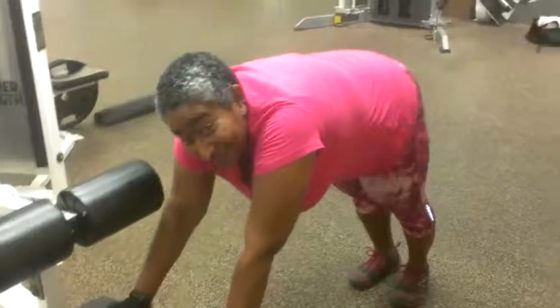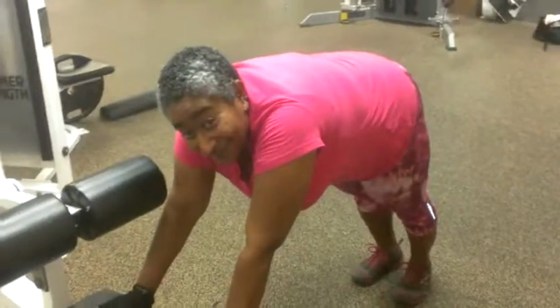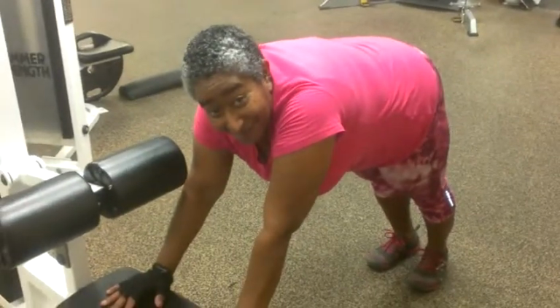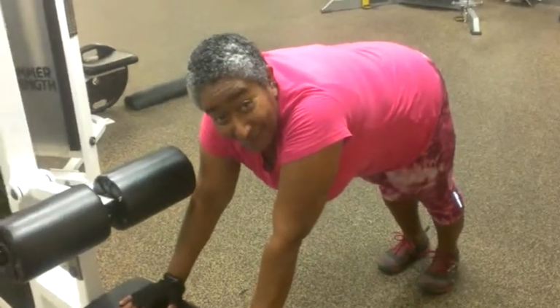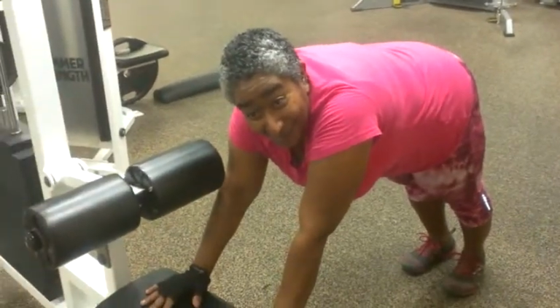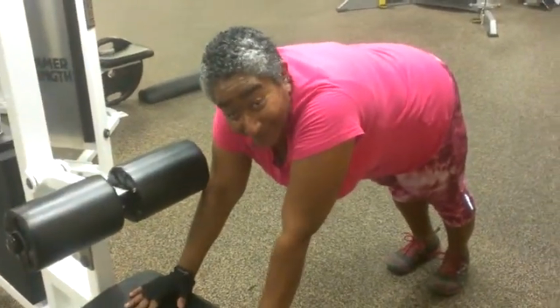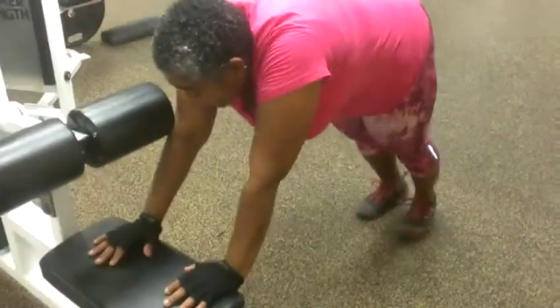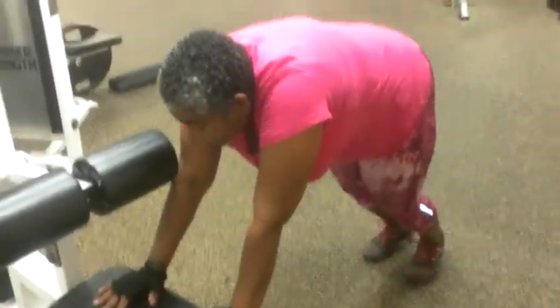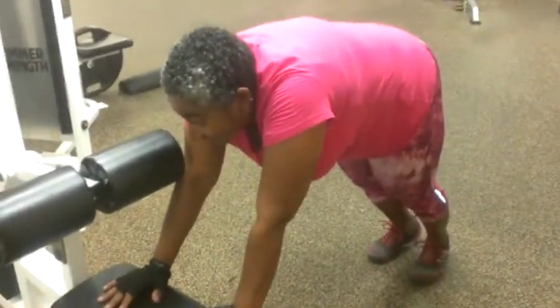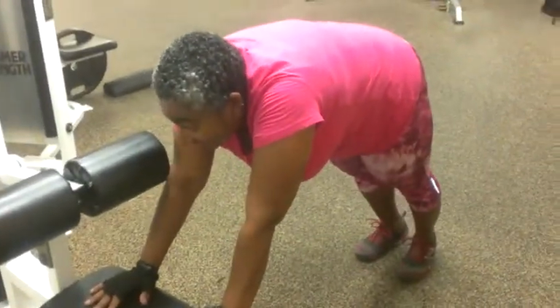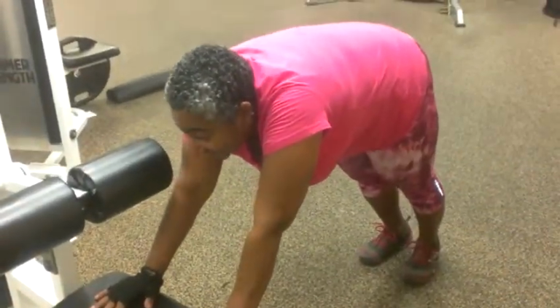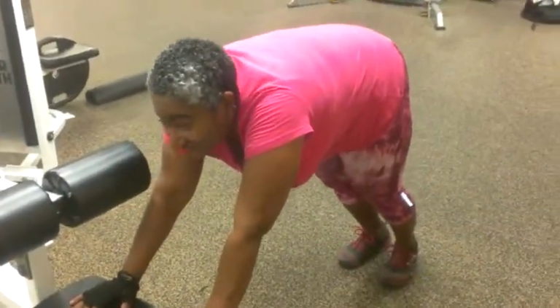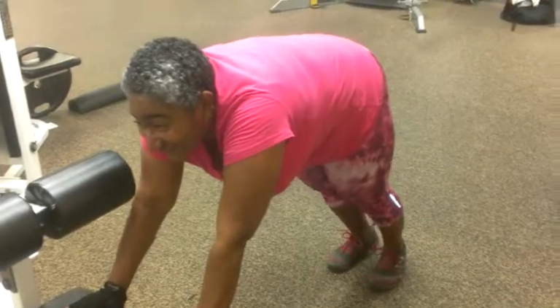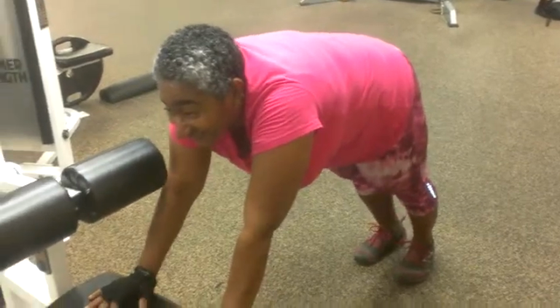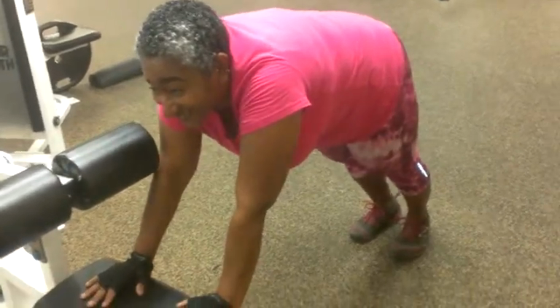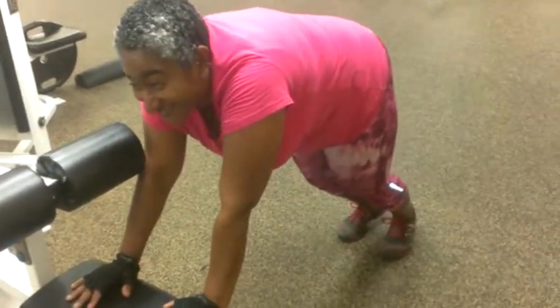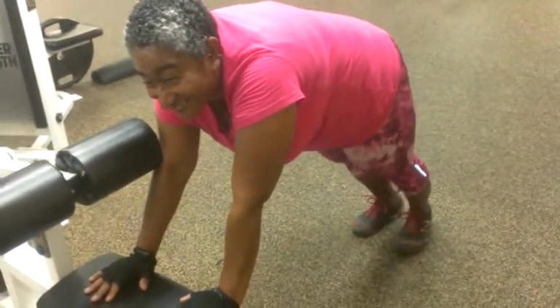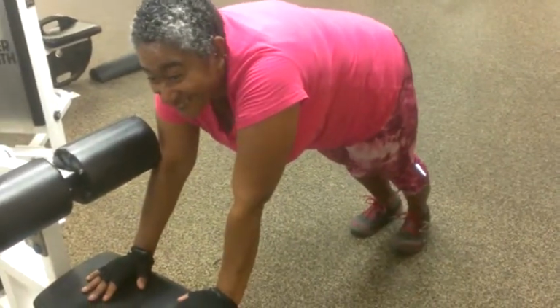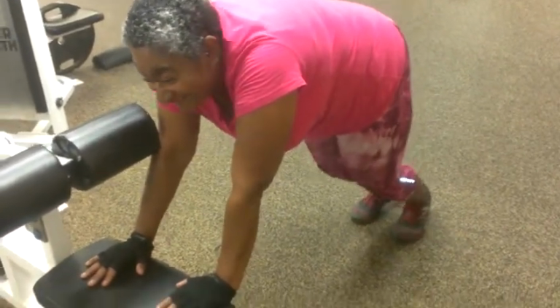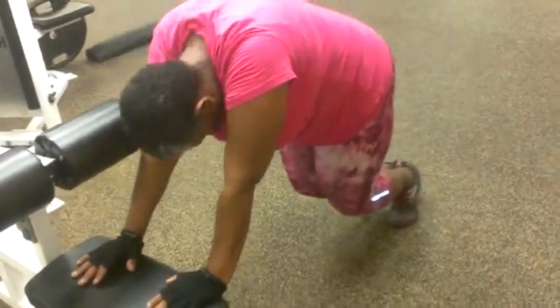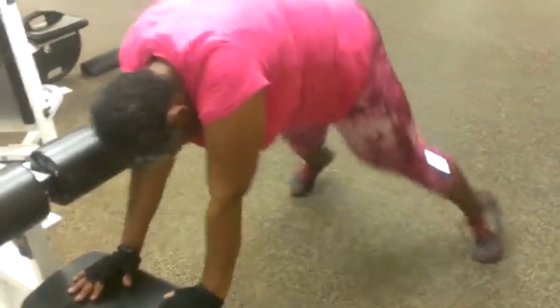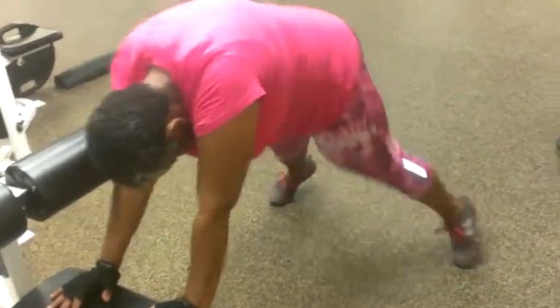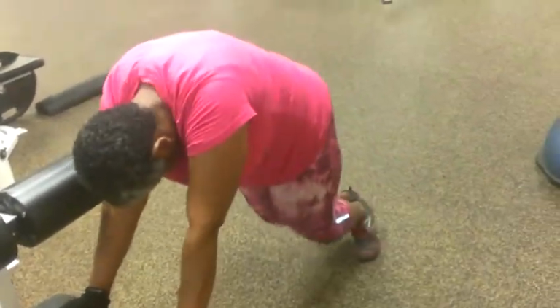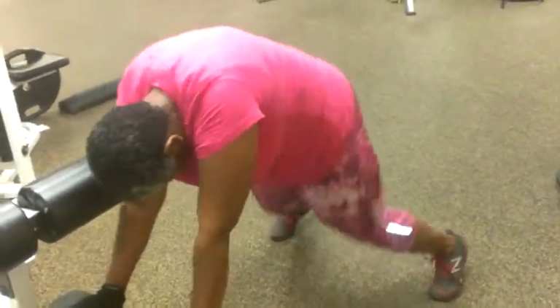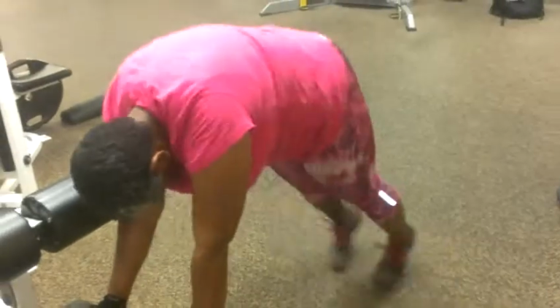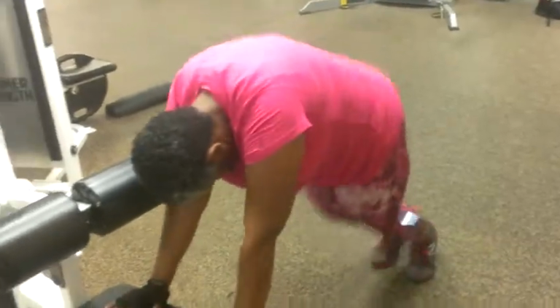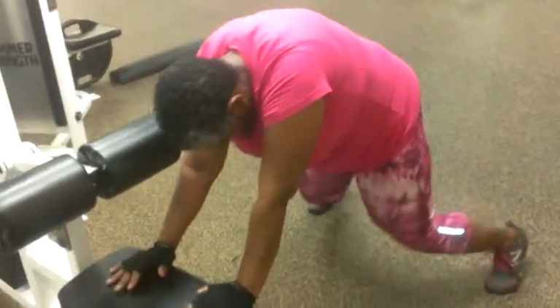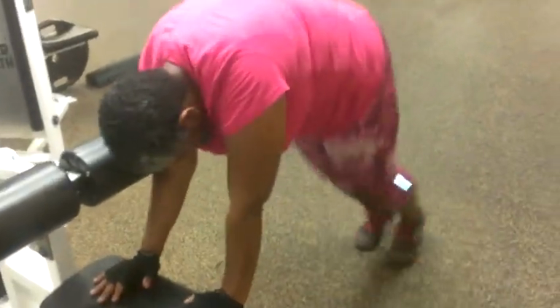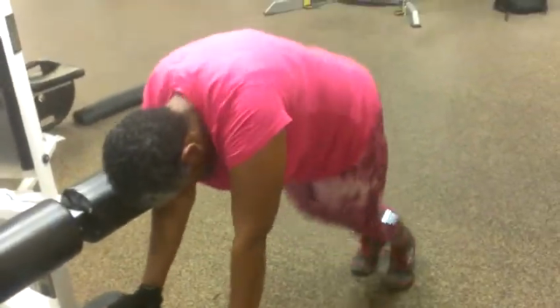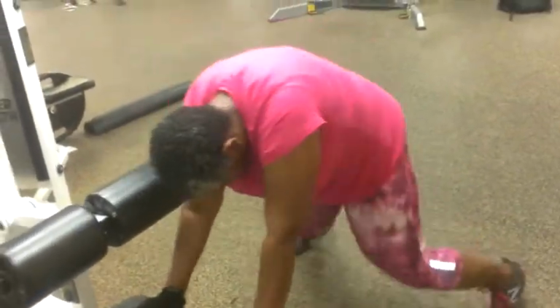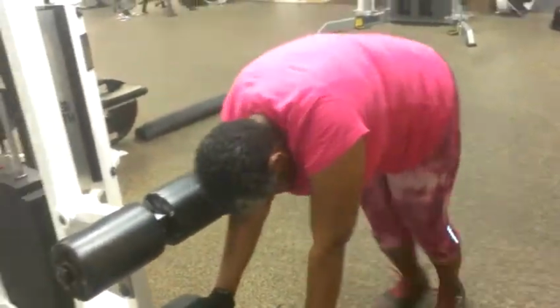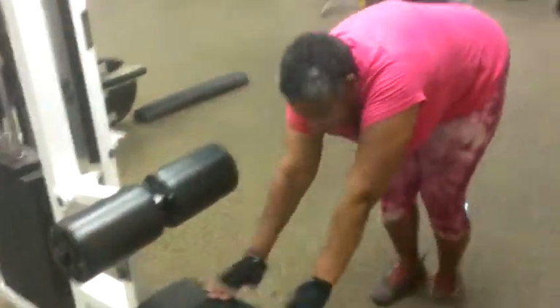Don't believe her. She is doing reverse scissors with alternating elbow to knees. This is number four coming up. Two, three, four. Those were the reverse scissors.